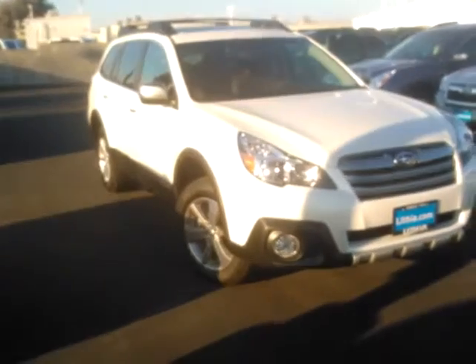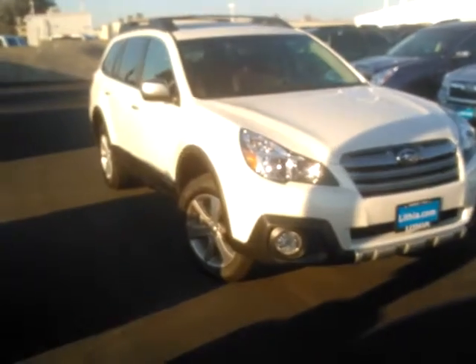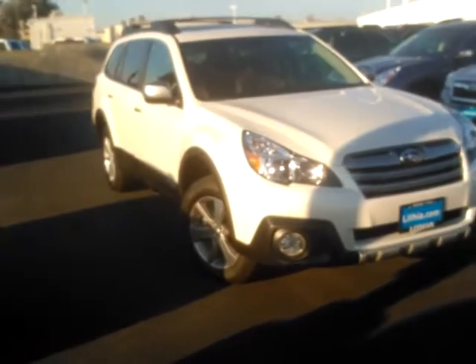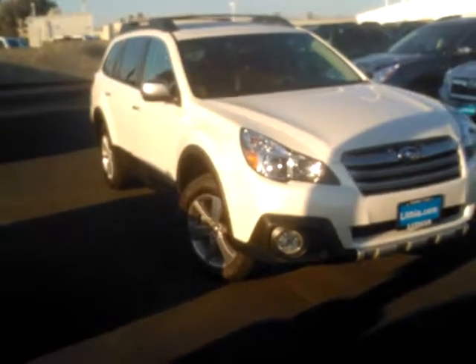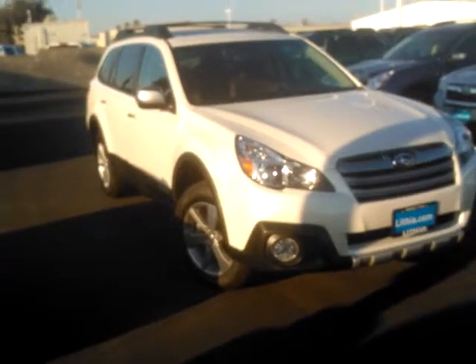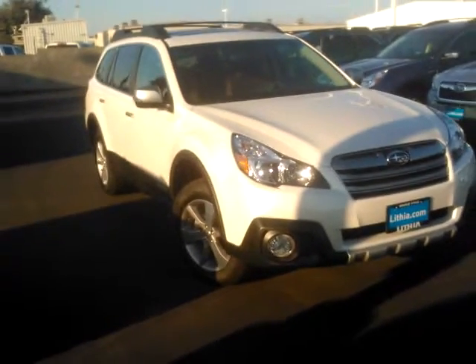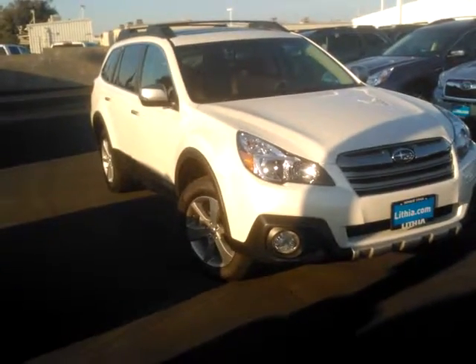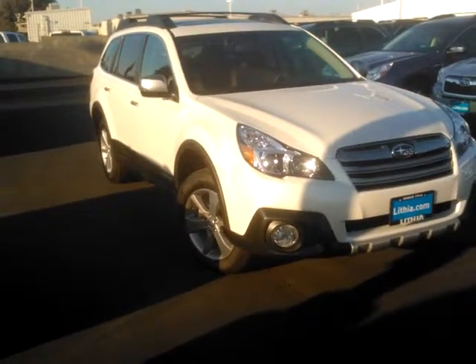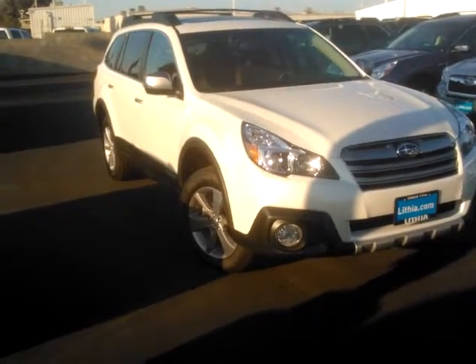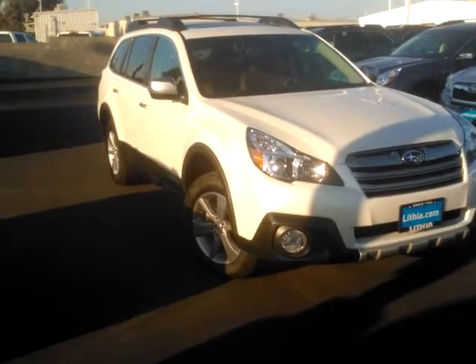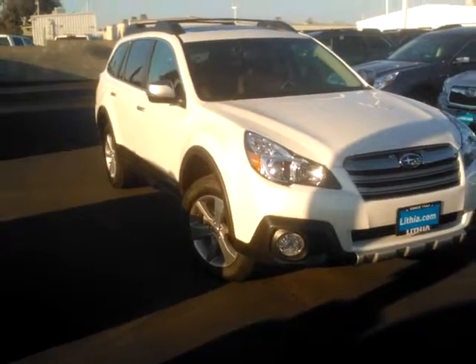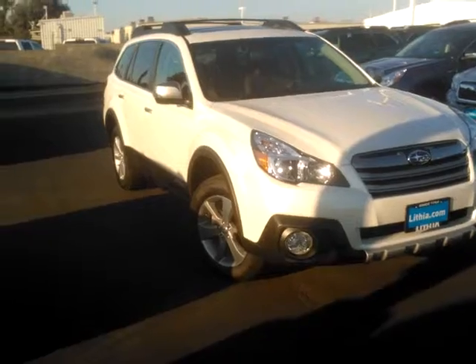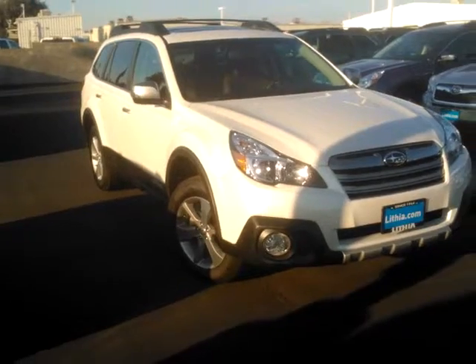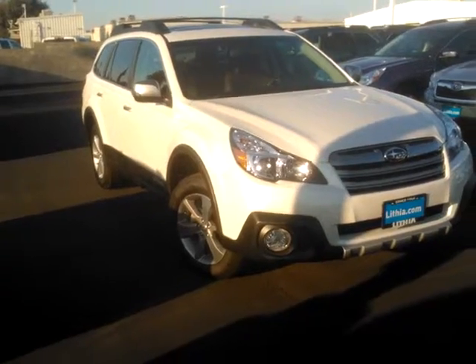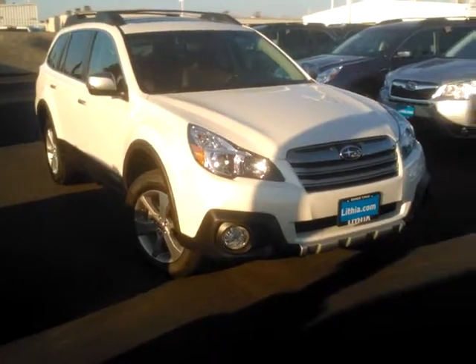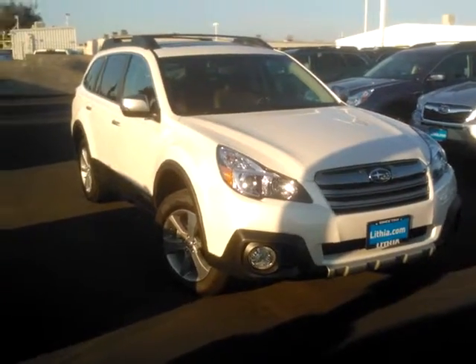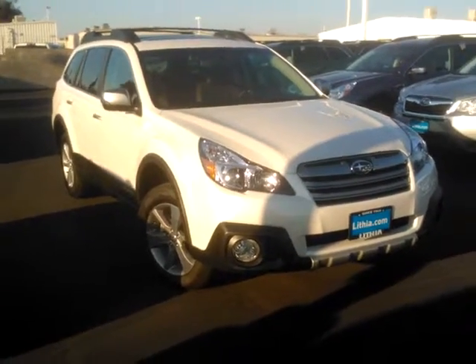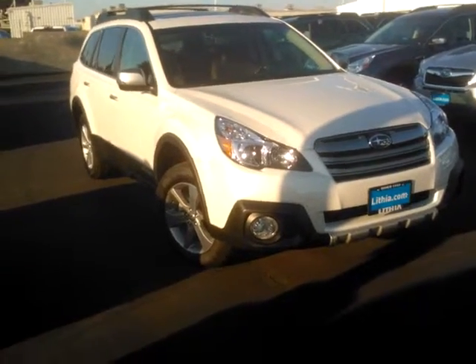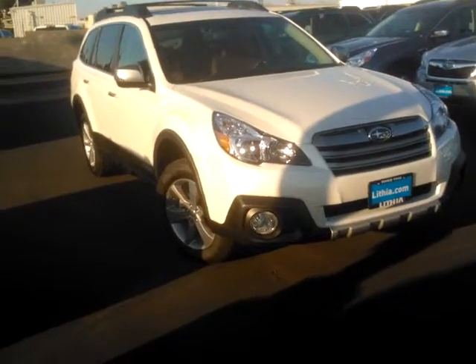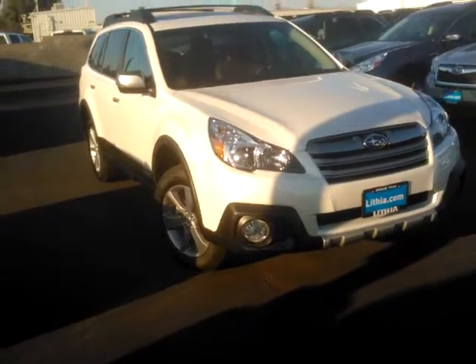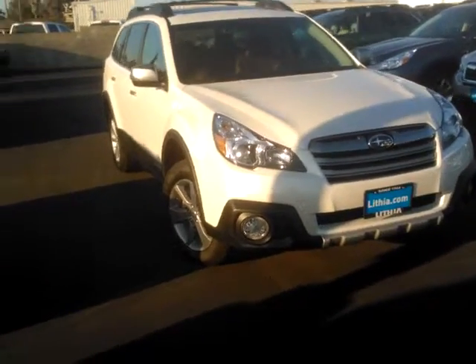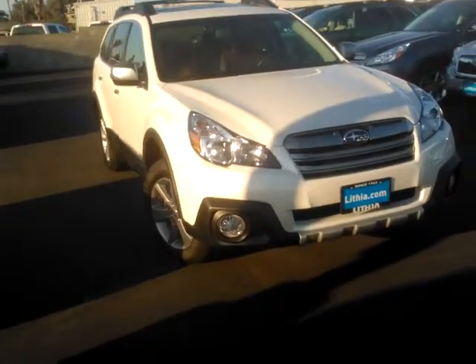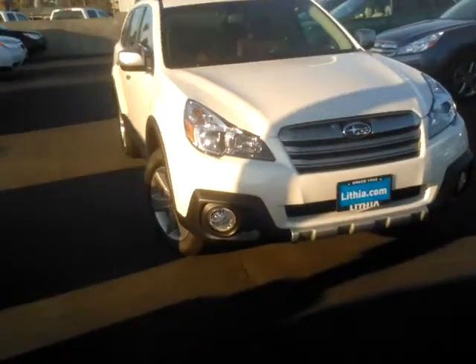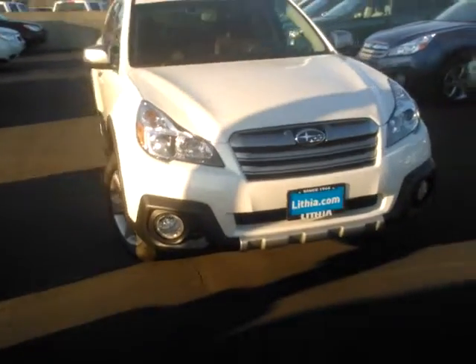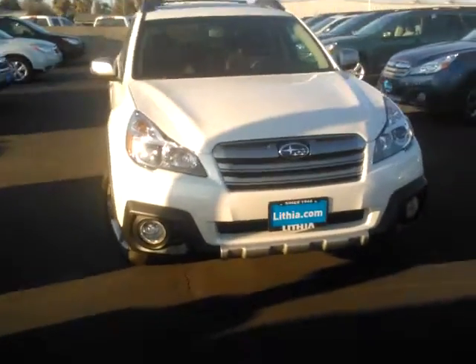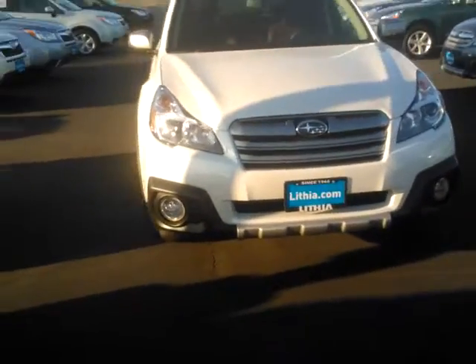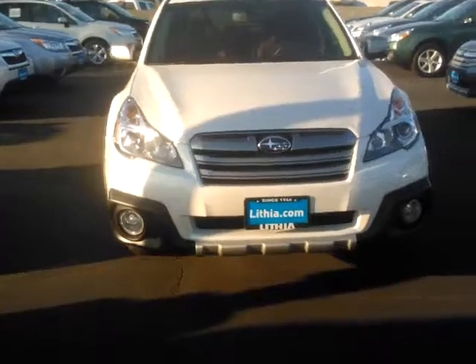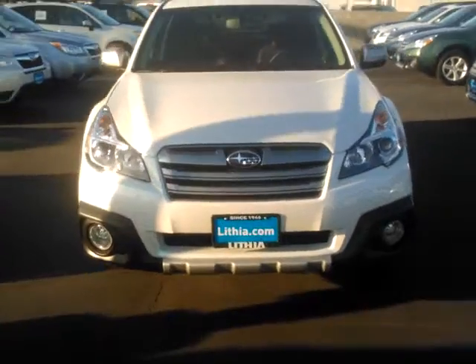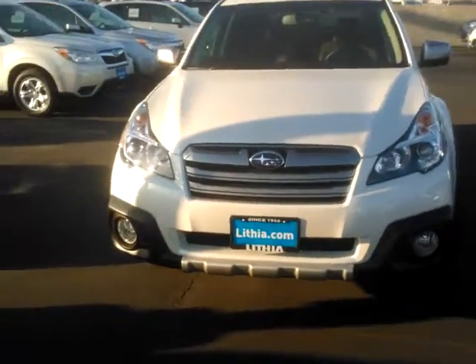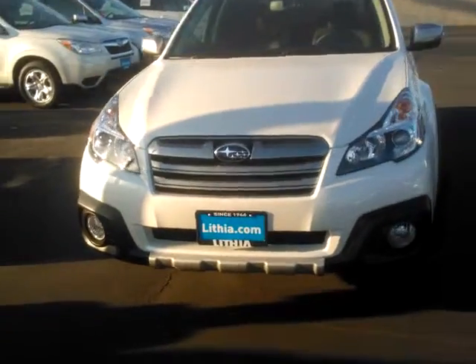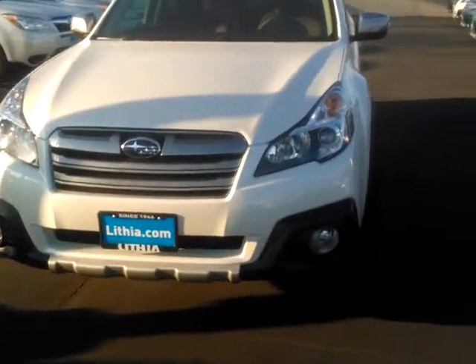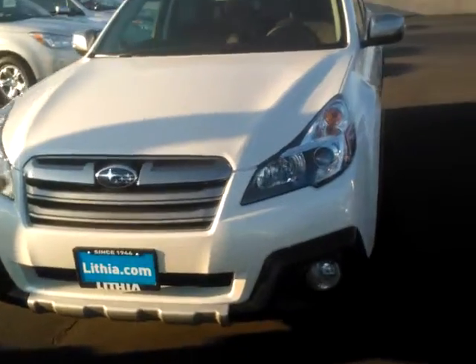Hello, Robert. This is Ed Monson, Internet Sales Manager at Lithia Subaru of Fresno. I'm sorry it took me a while to get this out to you, but I got called by the GM to go help somebody pair their phone in their BRZ in the service department.